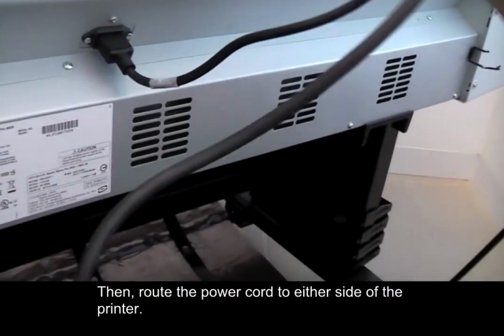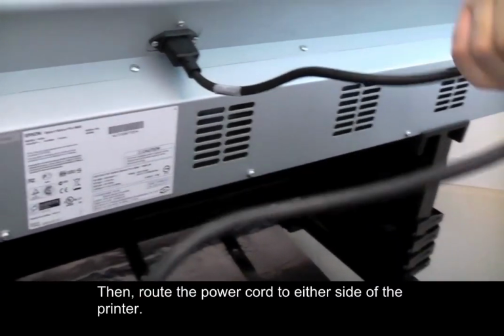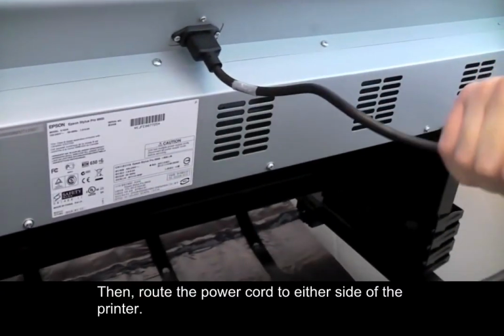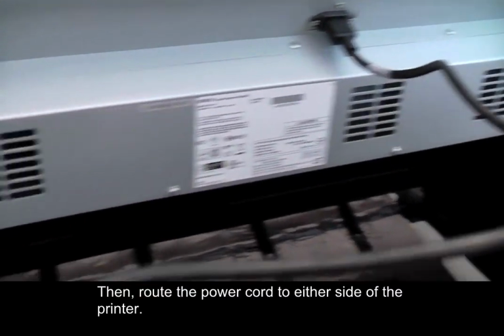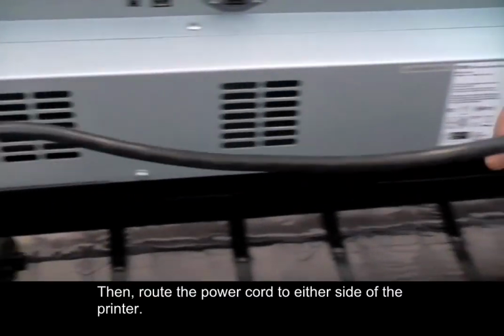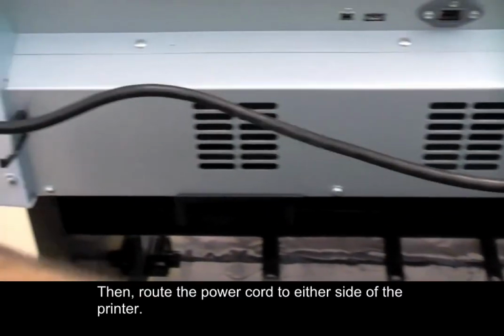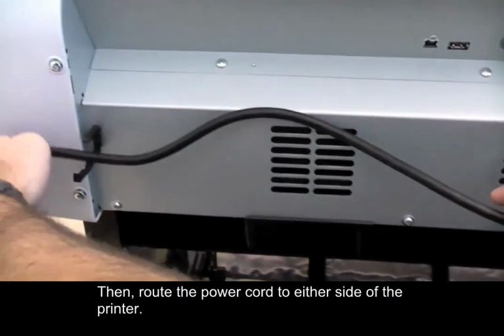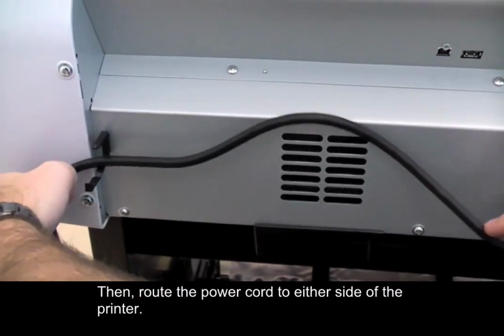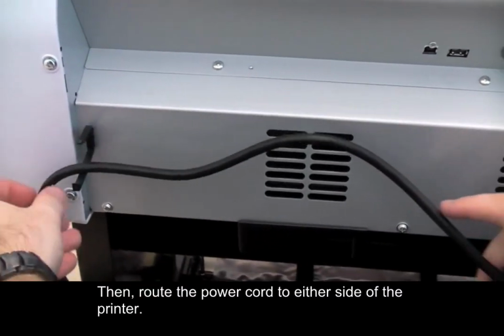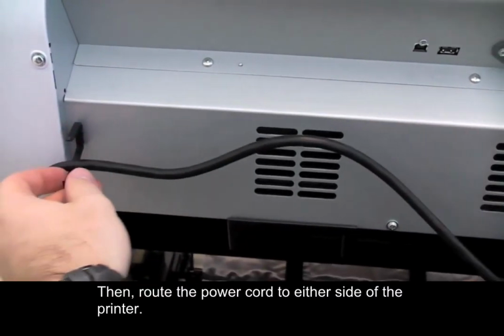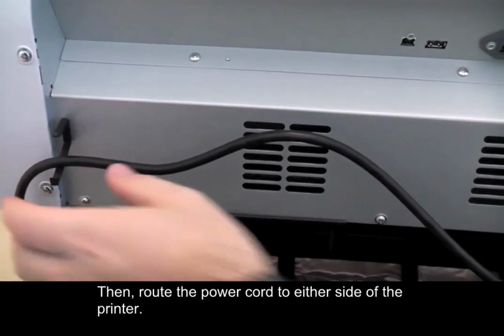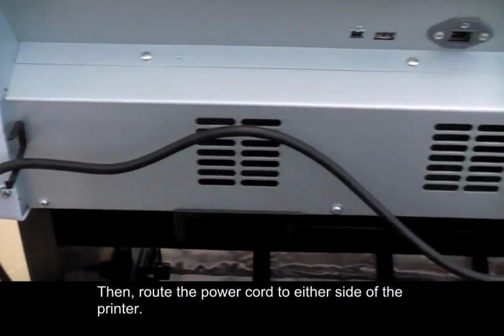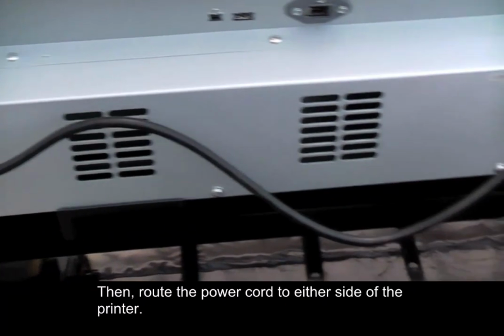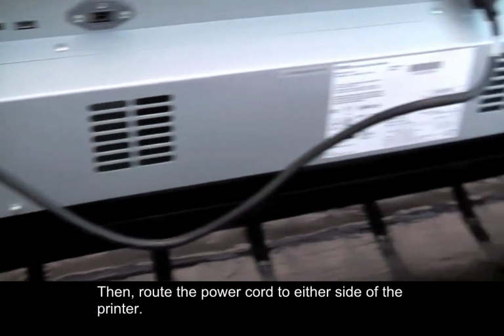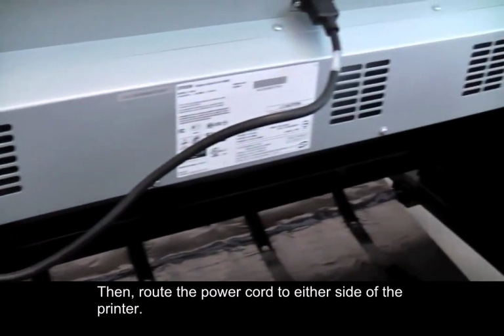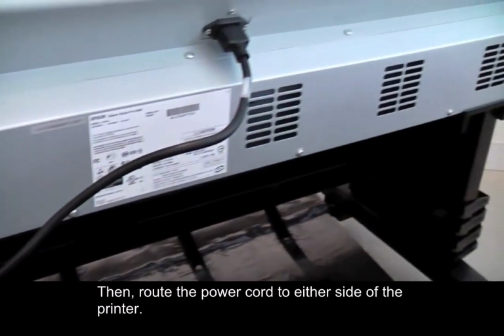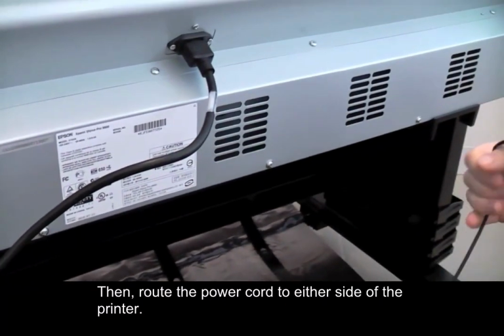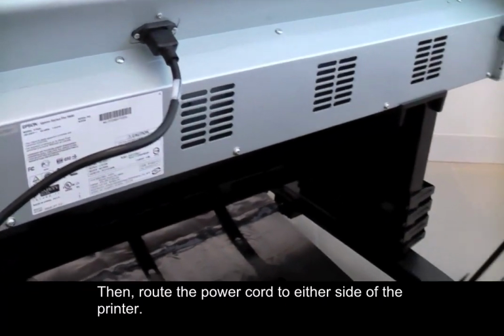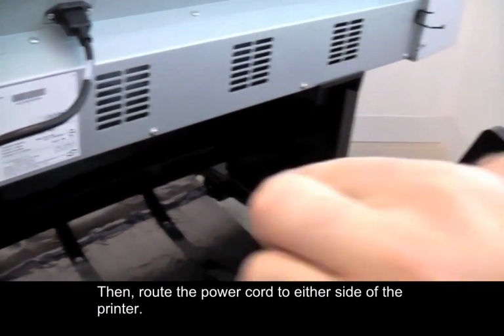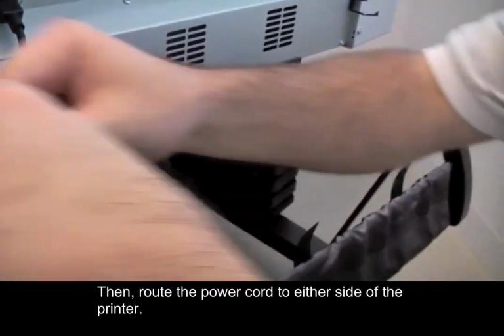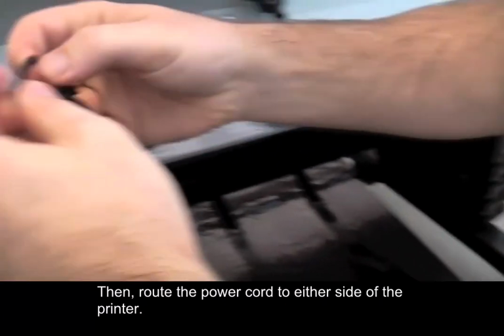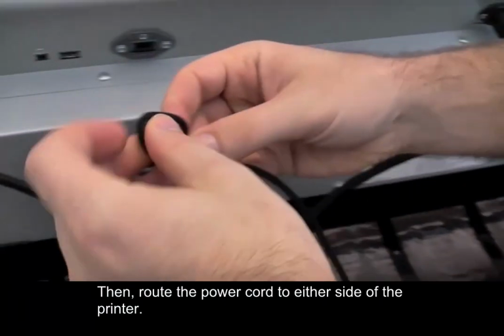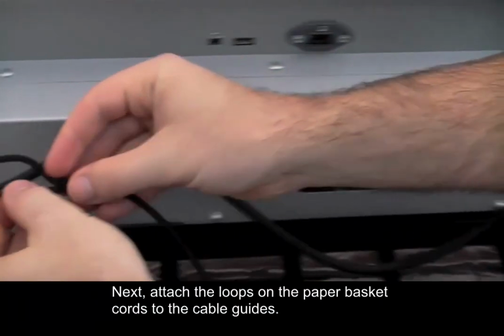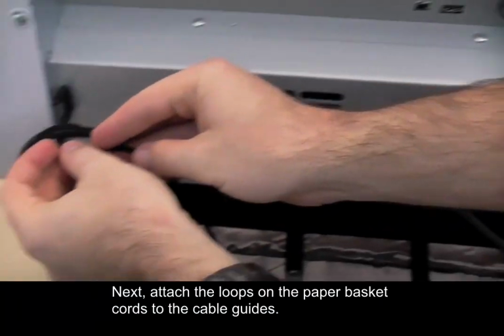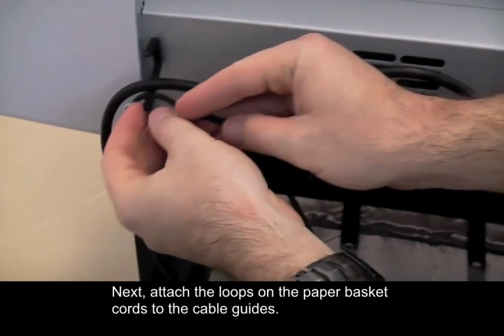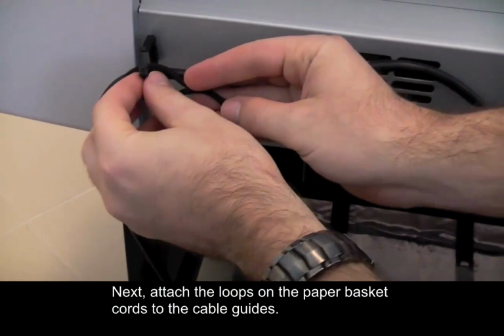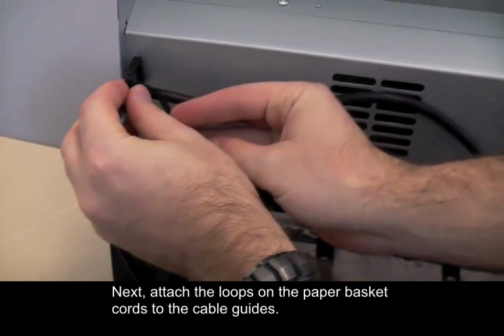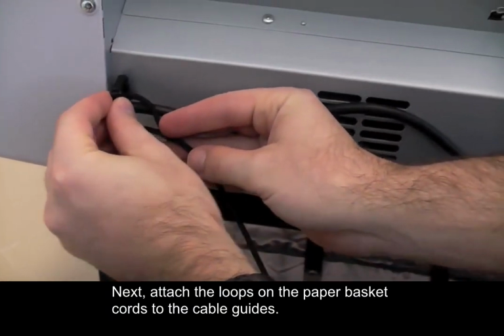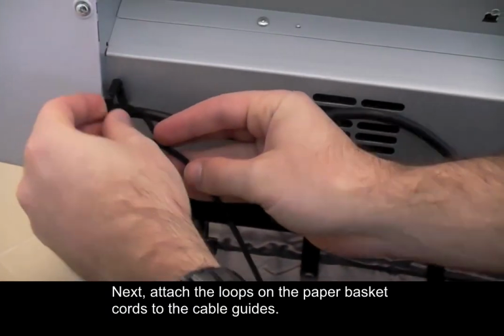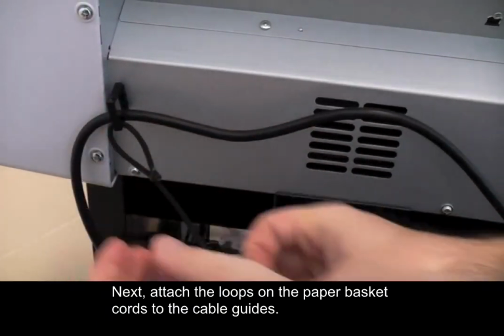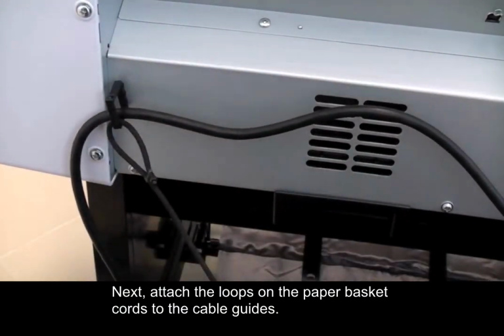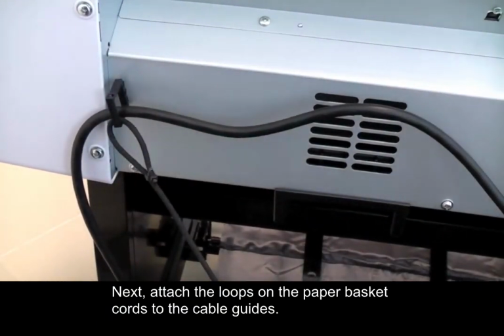Then route the power cord to either side of the printer. Next, attach the loops on the paper basket cords to the cable guides.